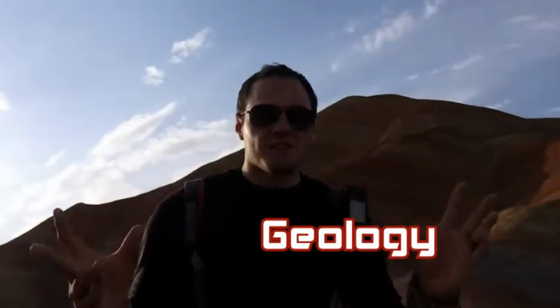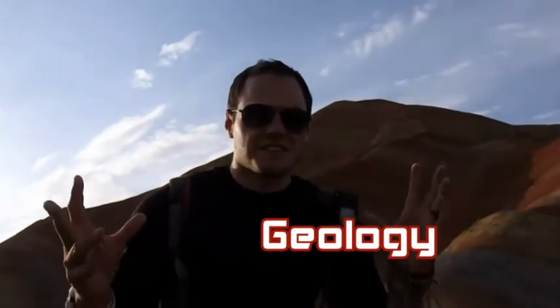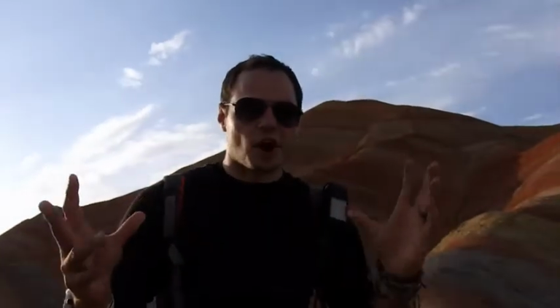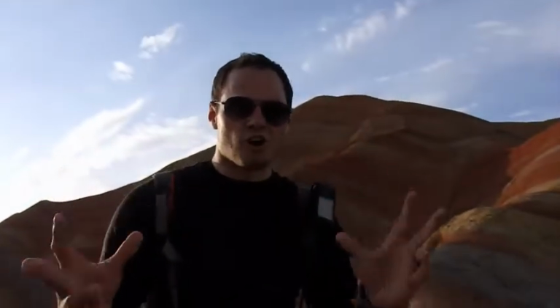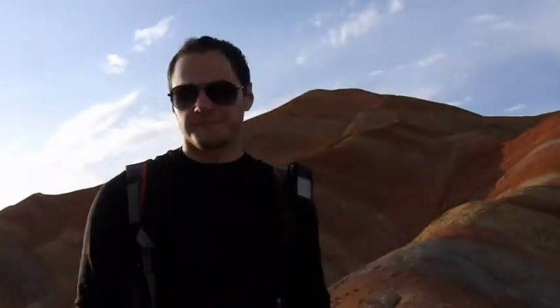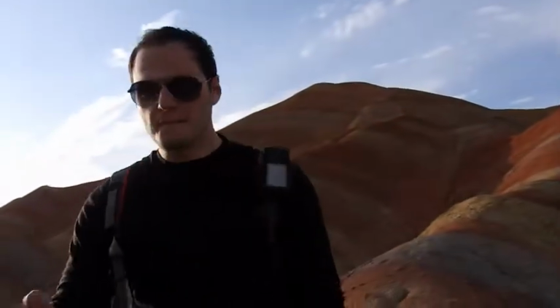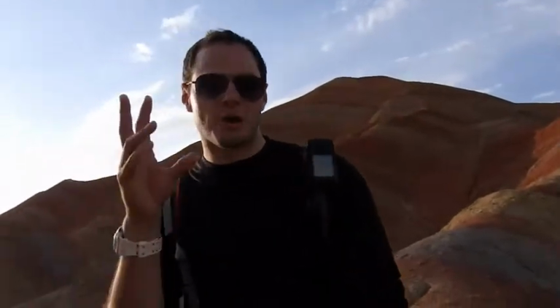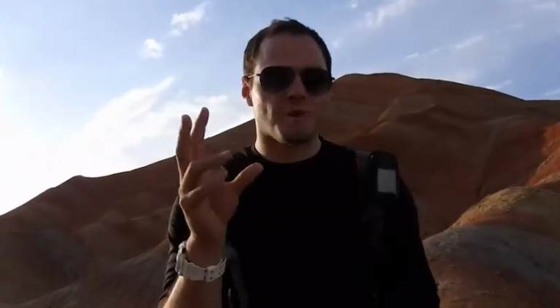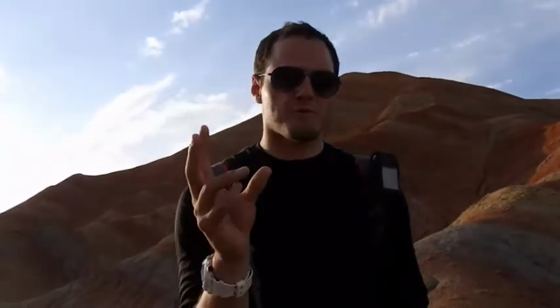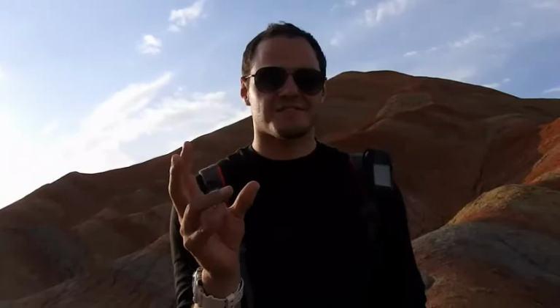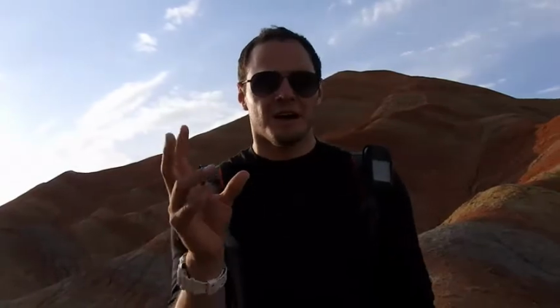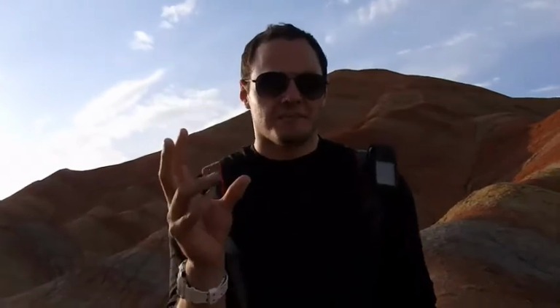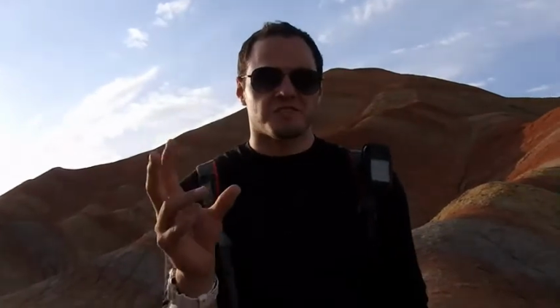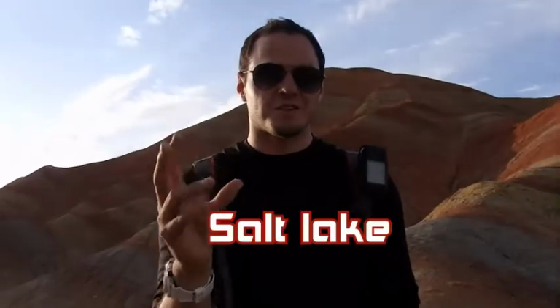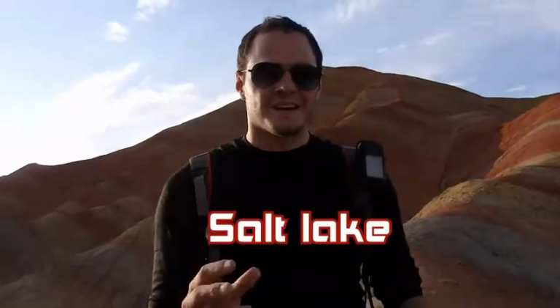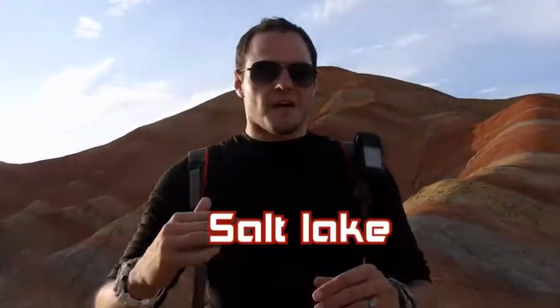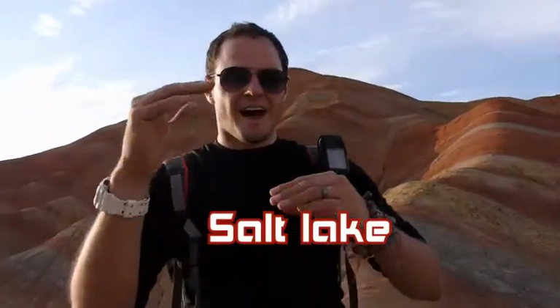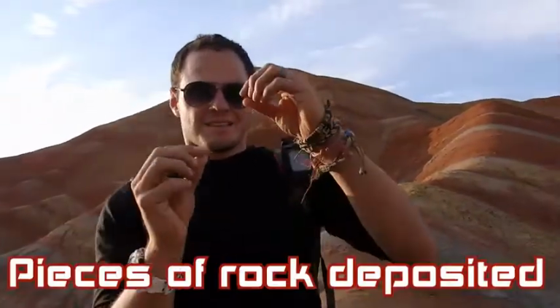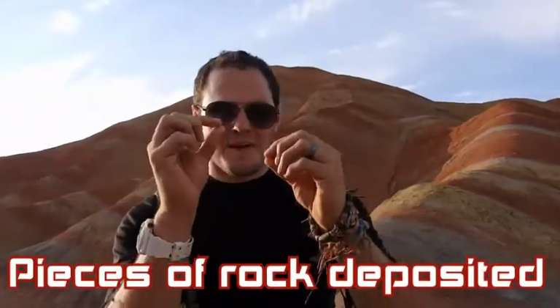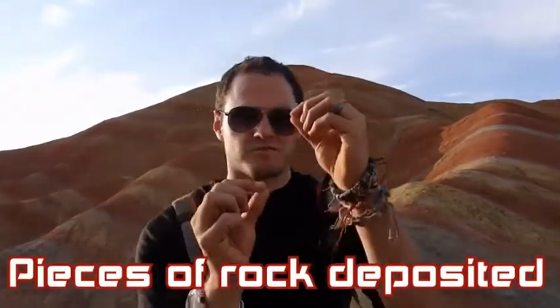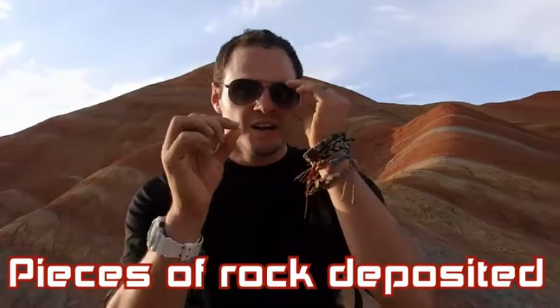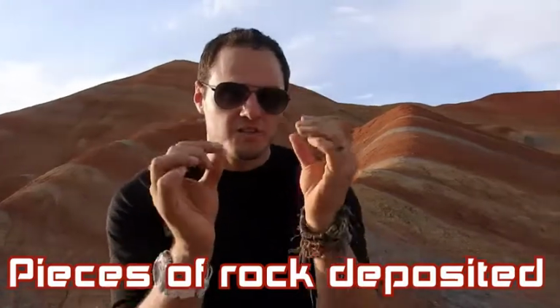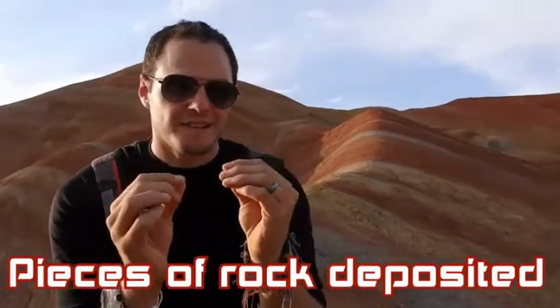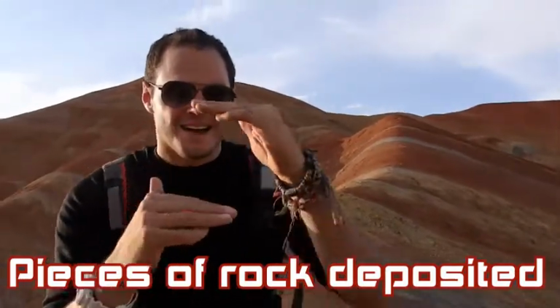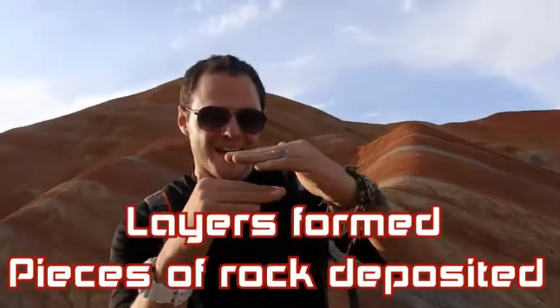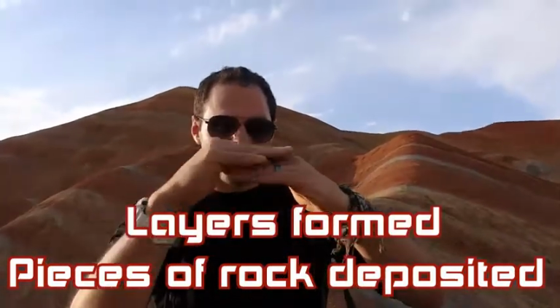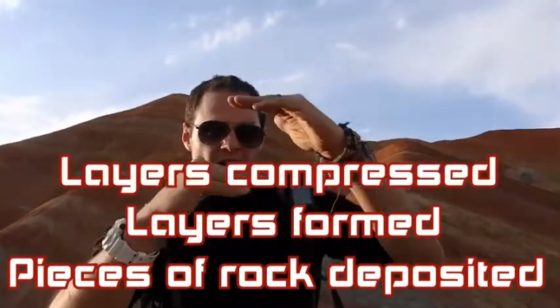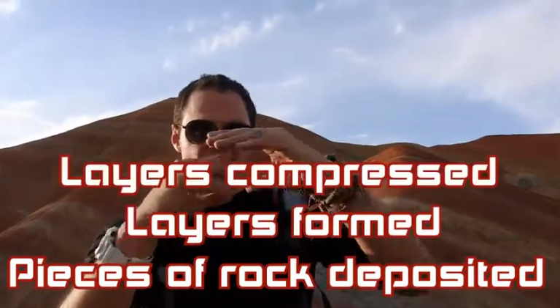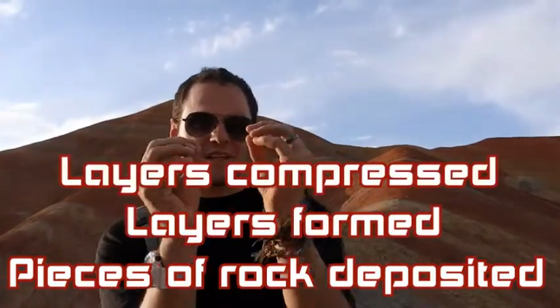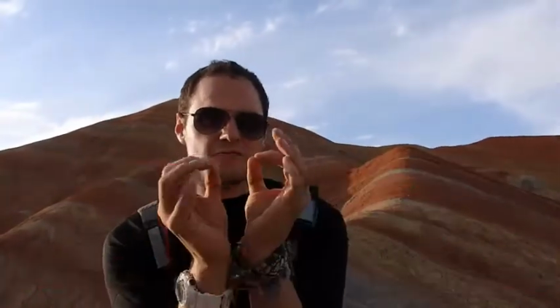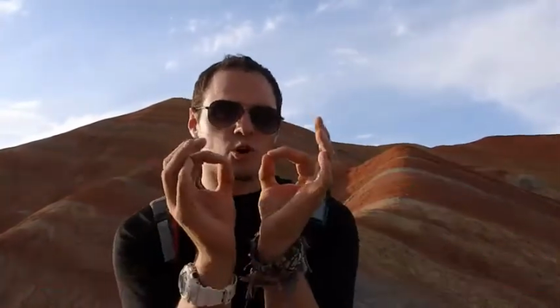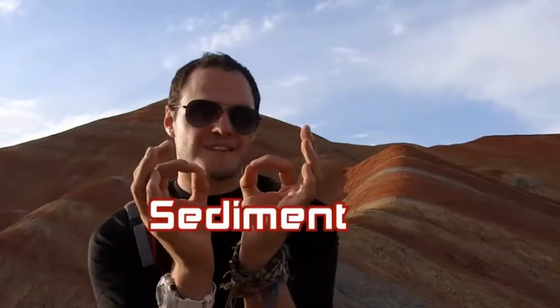Geology is the science of rocks. Now around 24 million years ago, this place was a salt lake. And over time, tiny pieces of rock sunk to the bottom of the lake, and they layered up and were pressed together. Now these pieces of rock are called sediment.